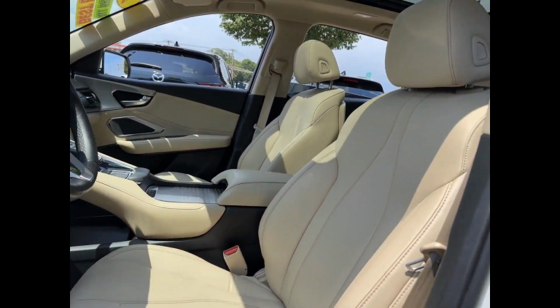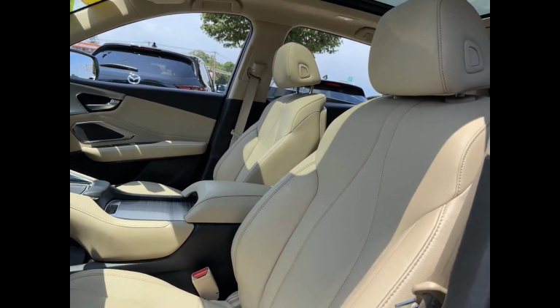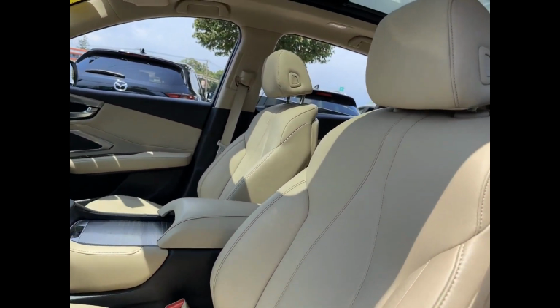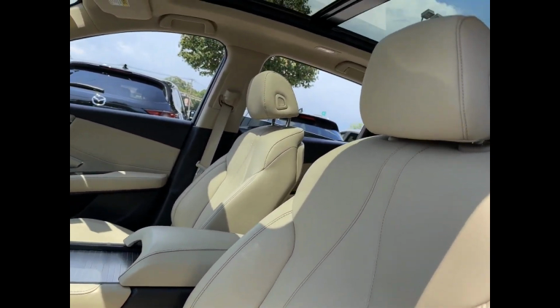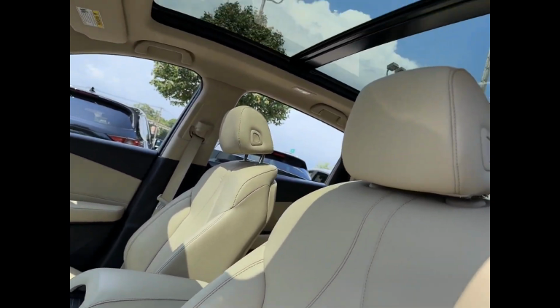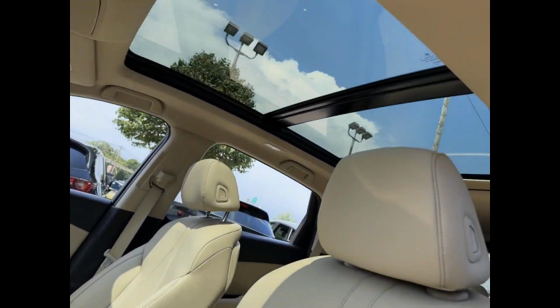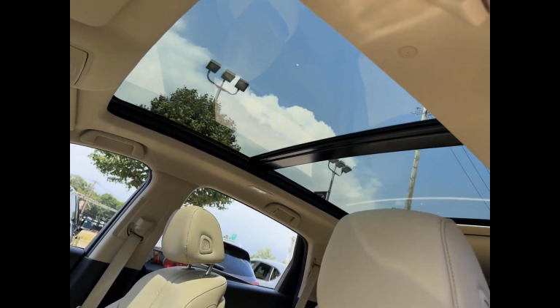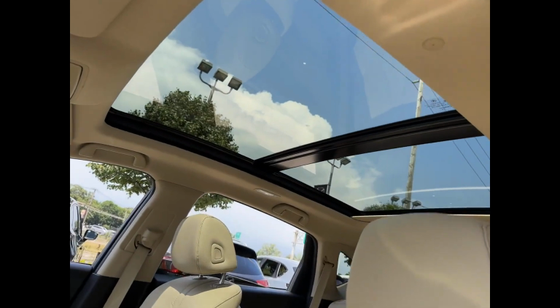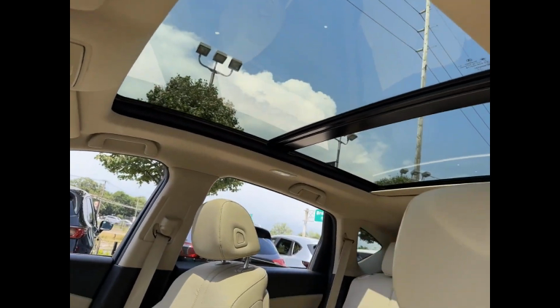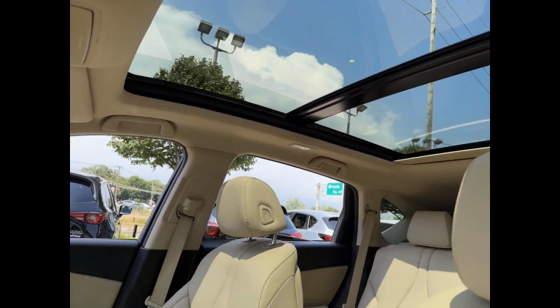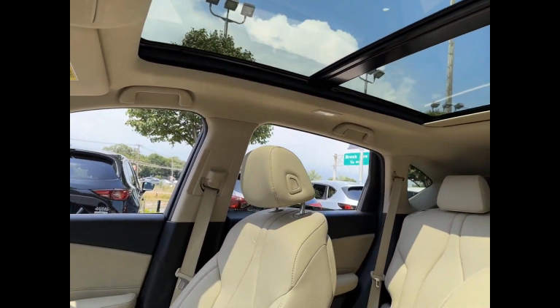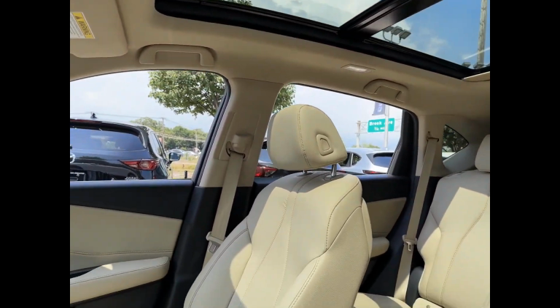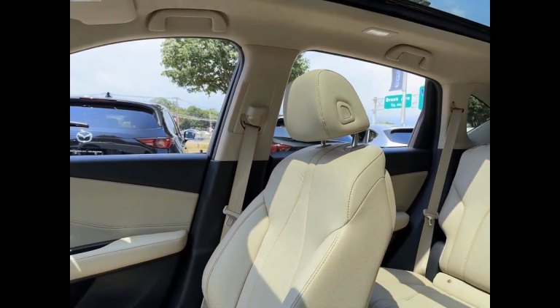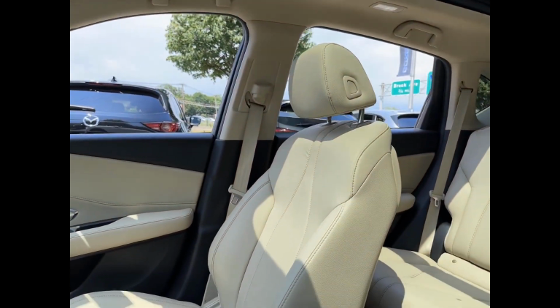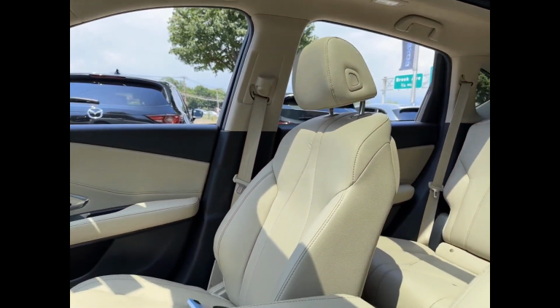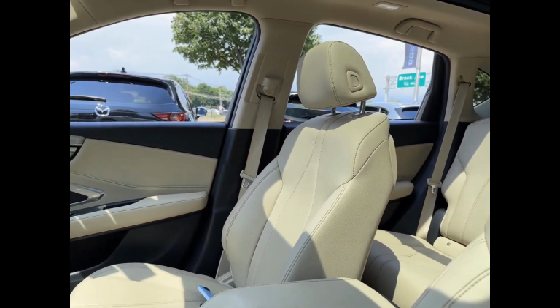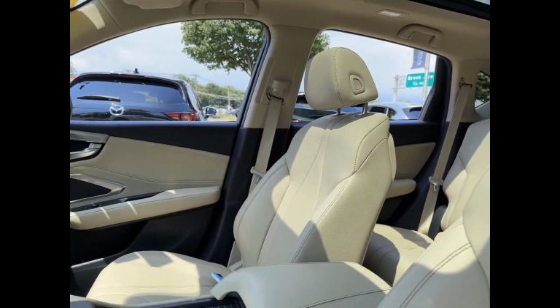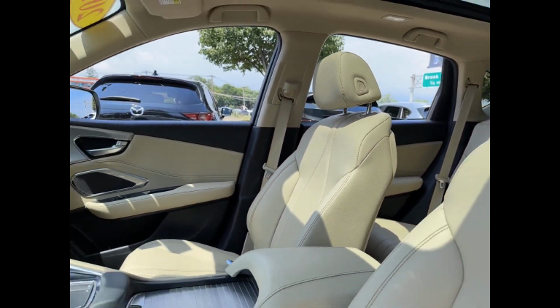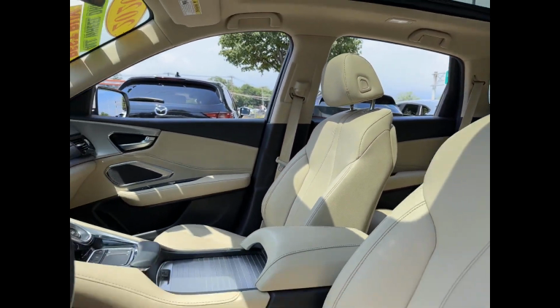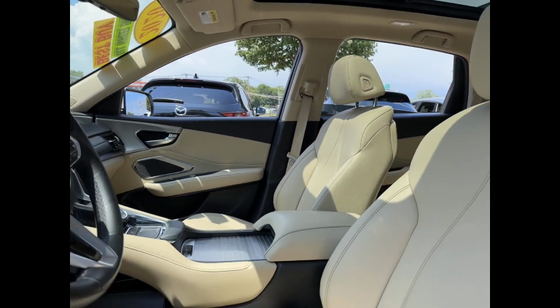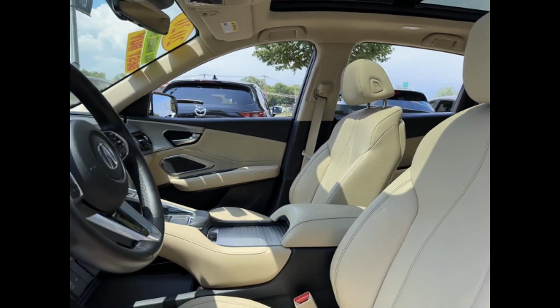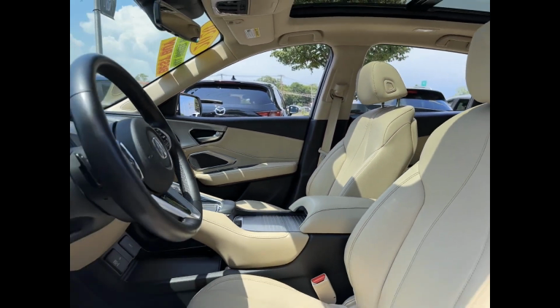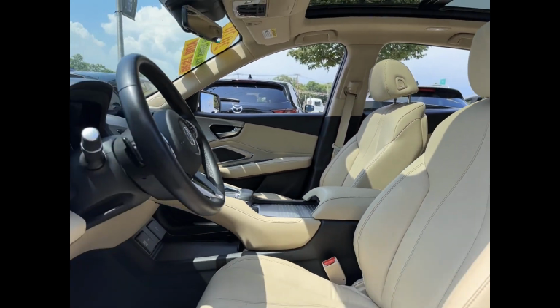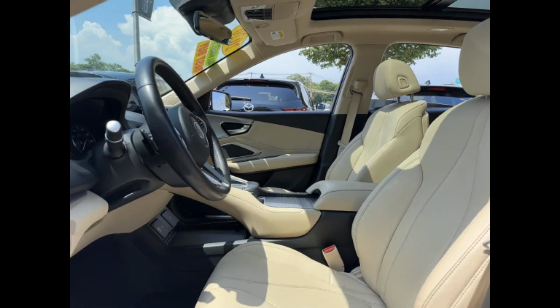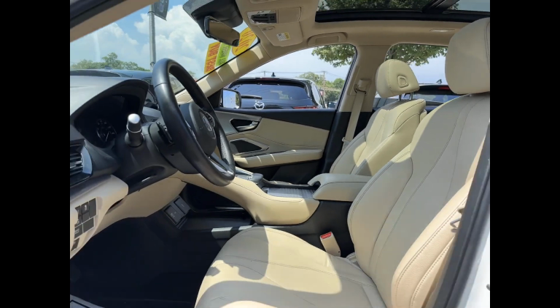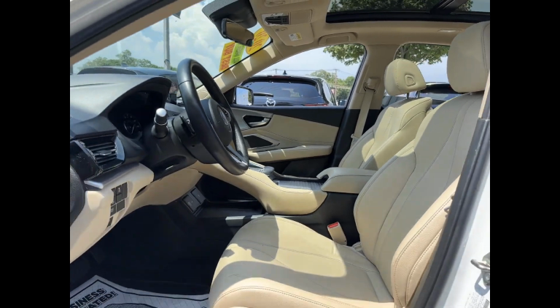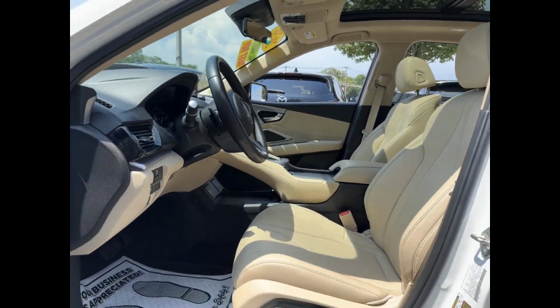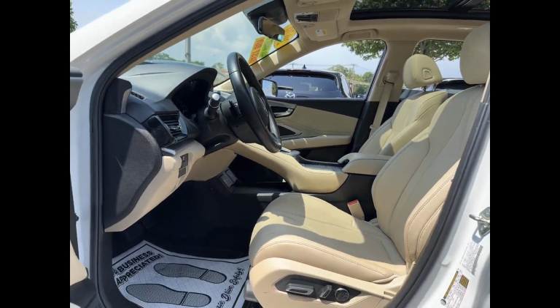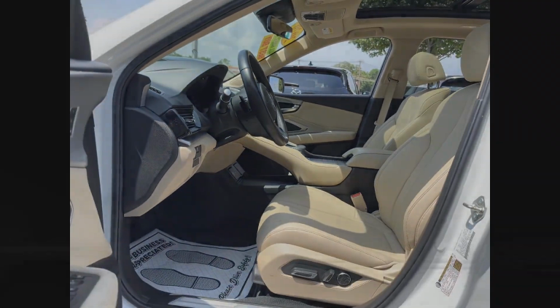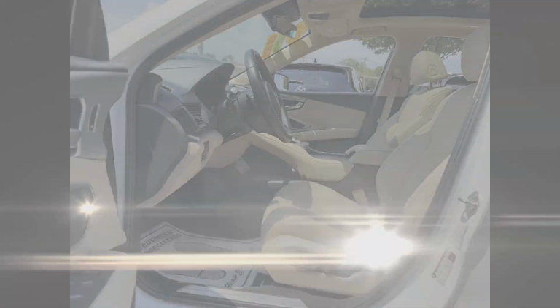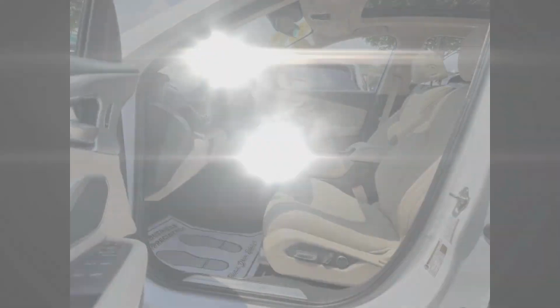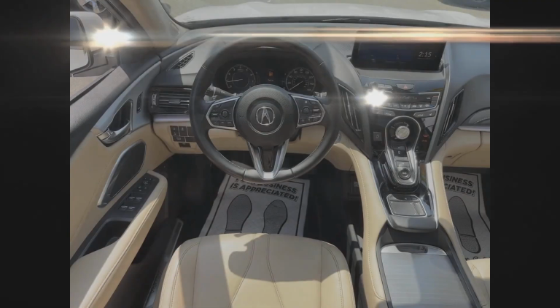Heated Side View Mirrors. Panoramic Roof. Moon Roof. Backup Camera. Passenger Seat Adjustable Lumbar Support. Memory Seat. Tinted Windows.